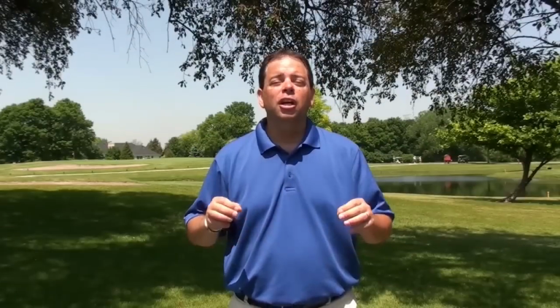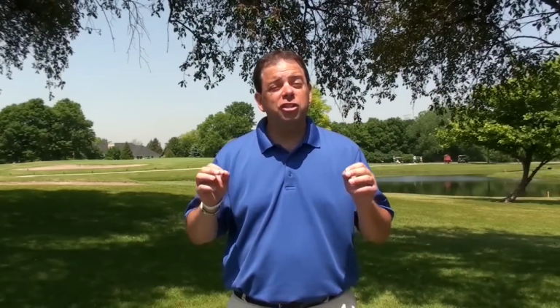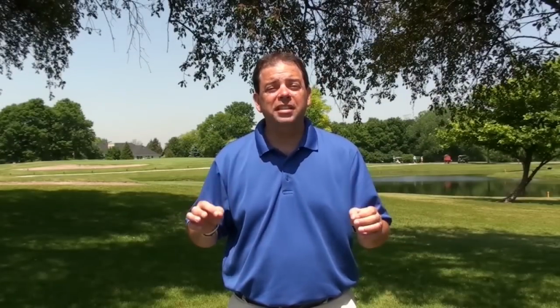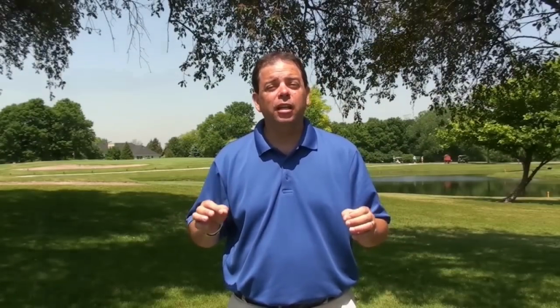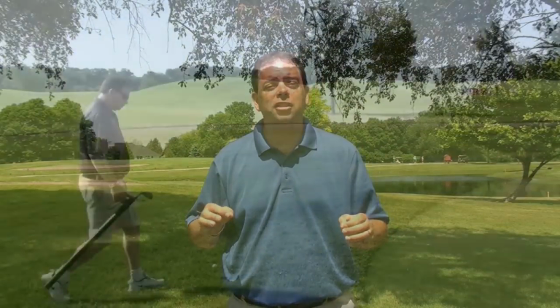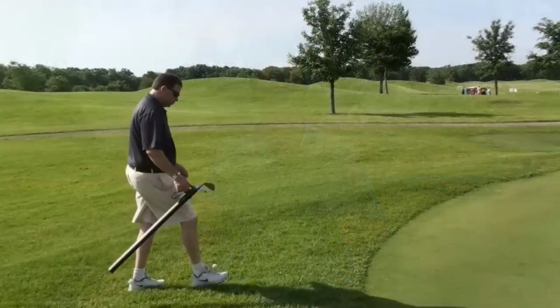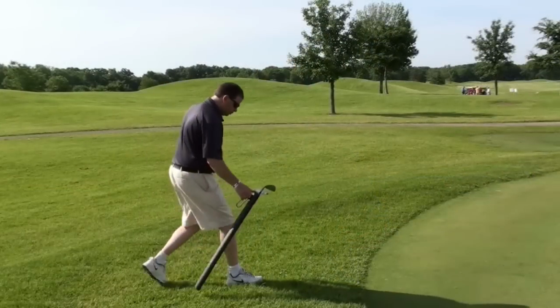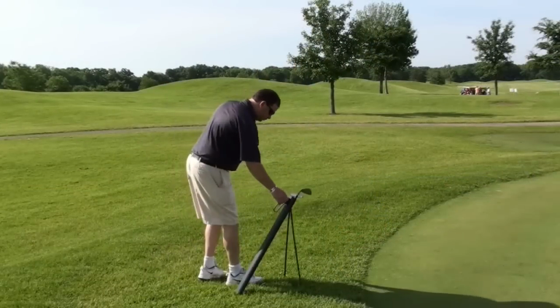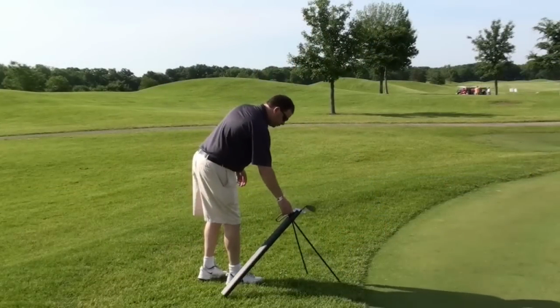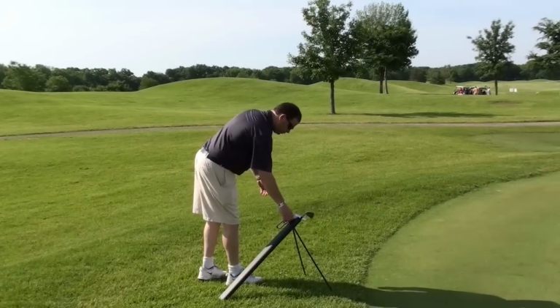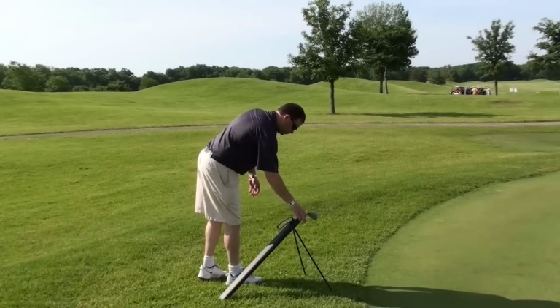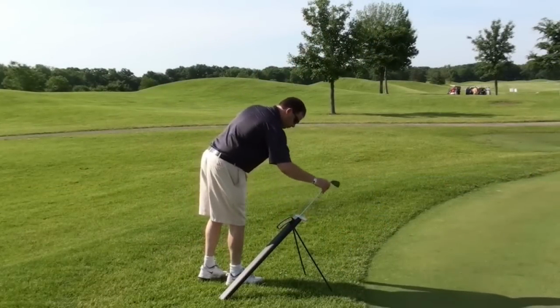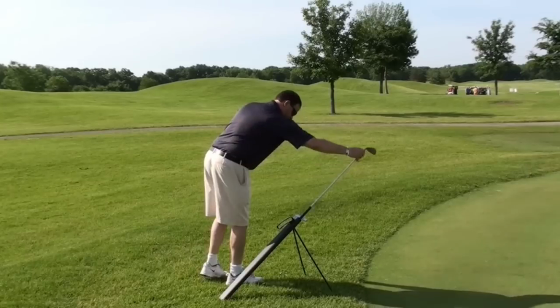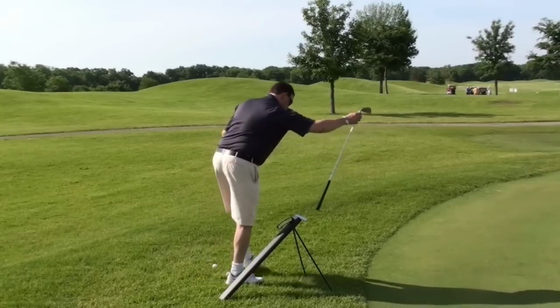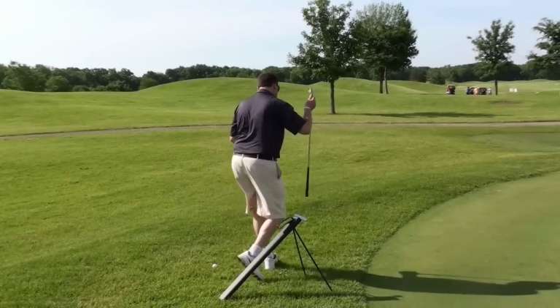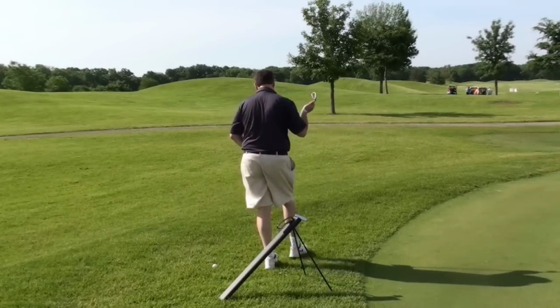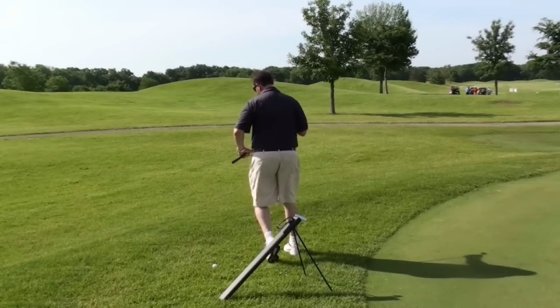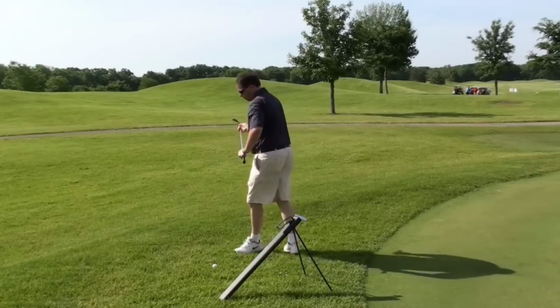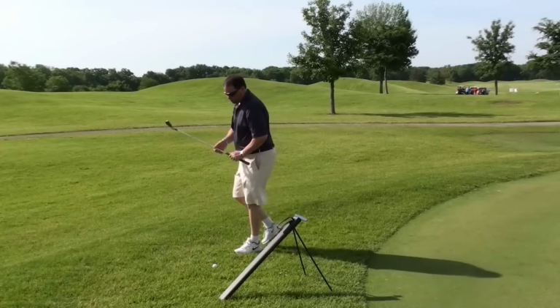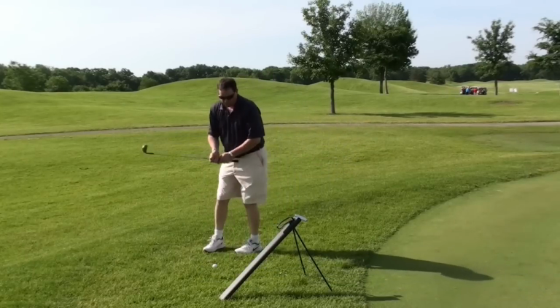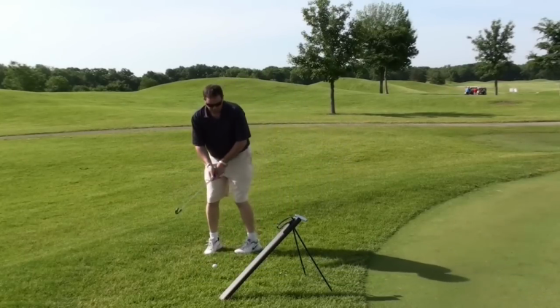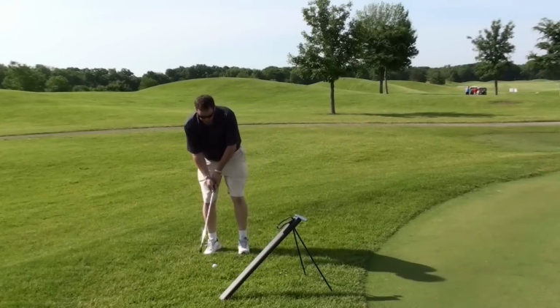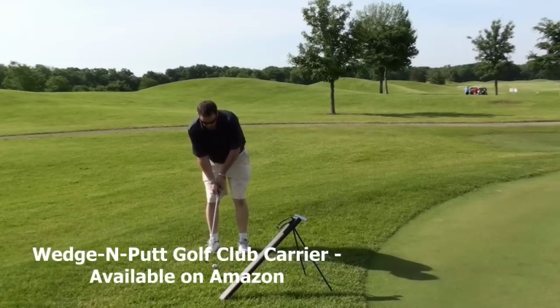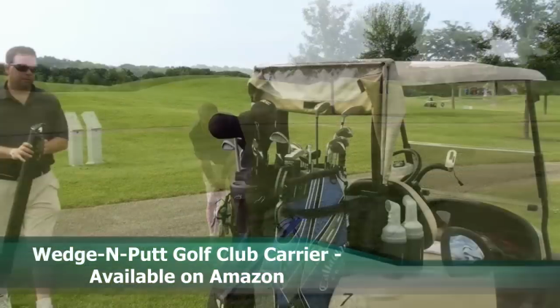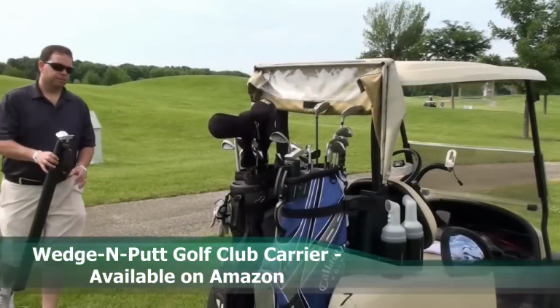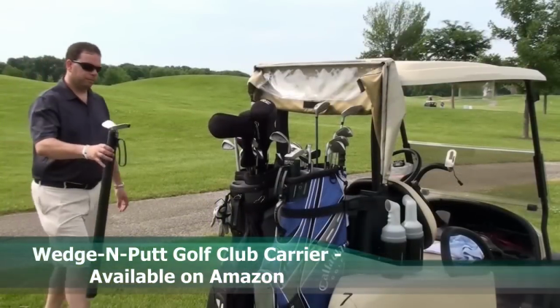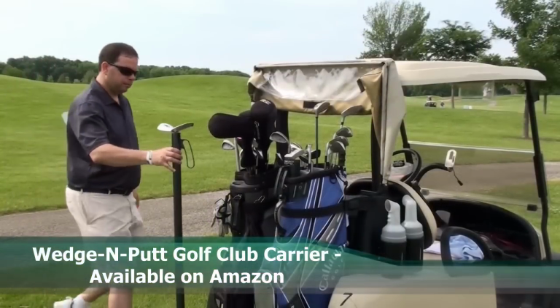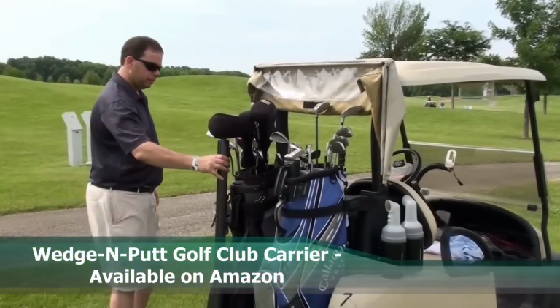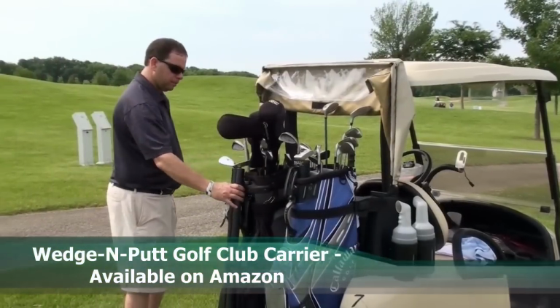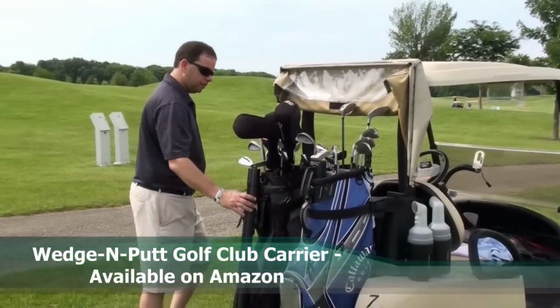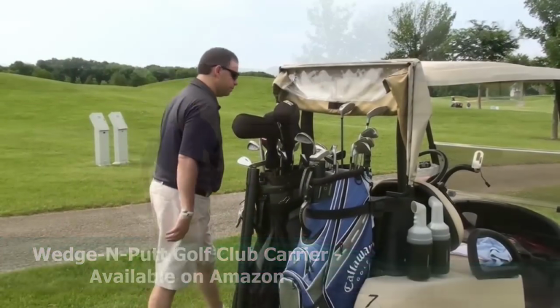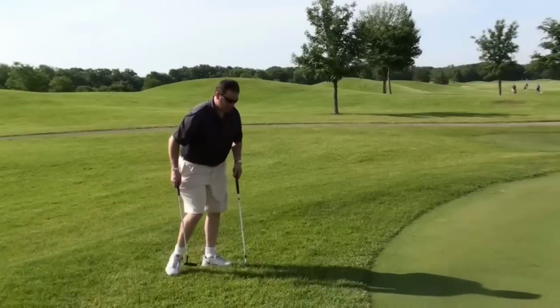Just recently launched on Amazon, the Wedge and Putt has already received a four-star rating. The Wedge and Putt is unique to any other product on the market.